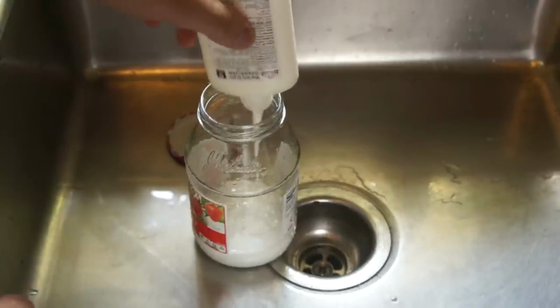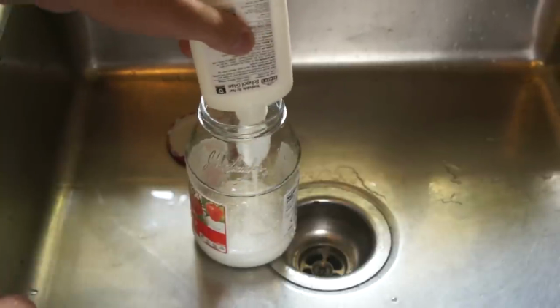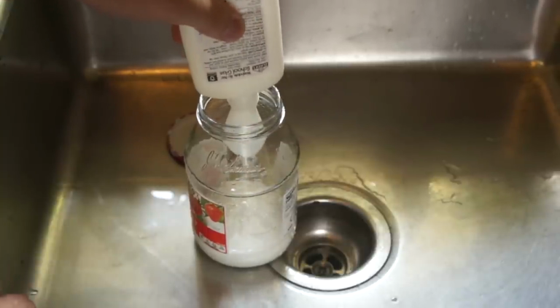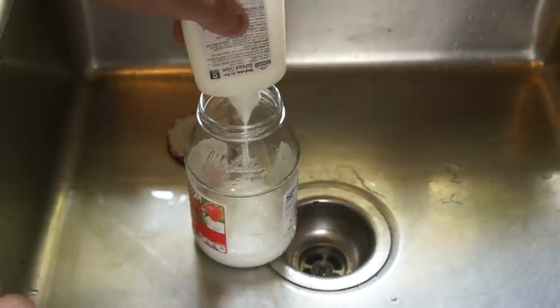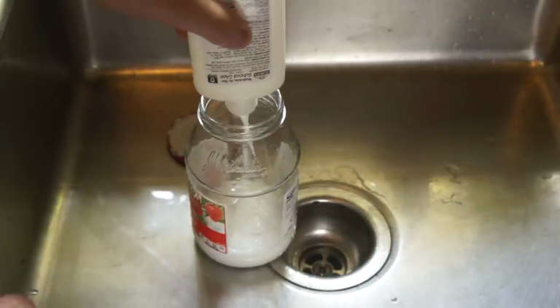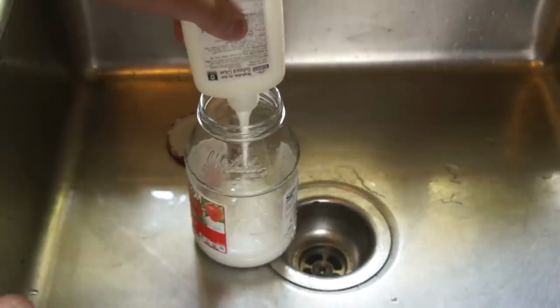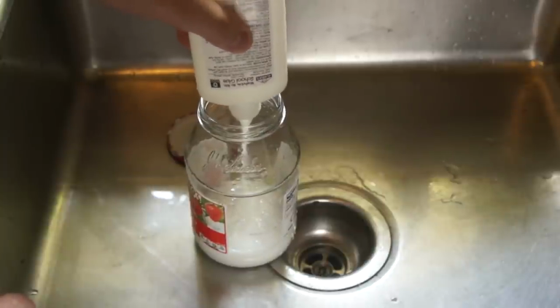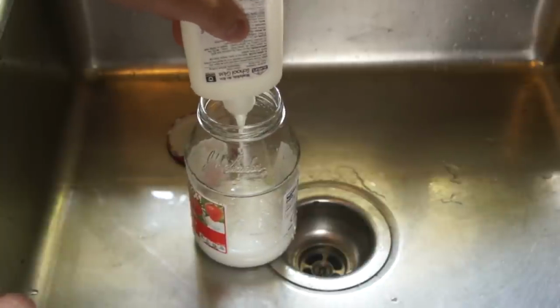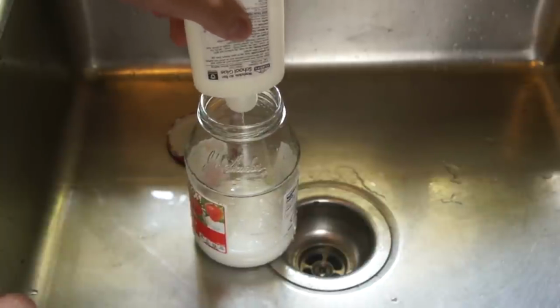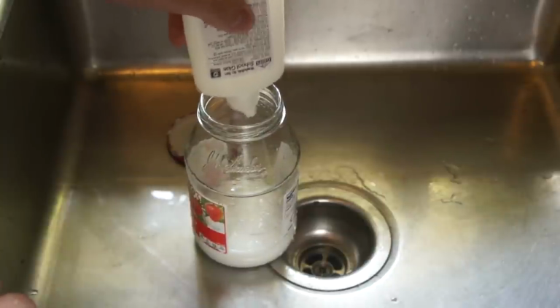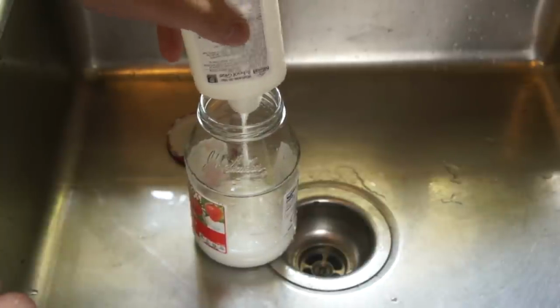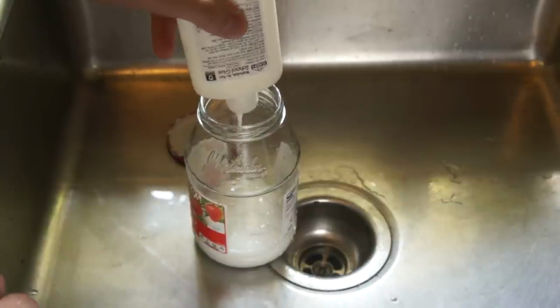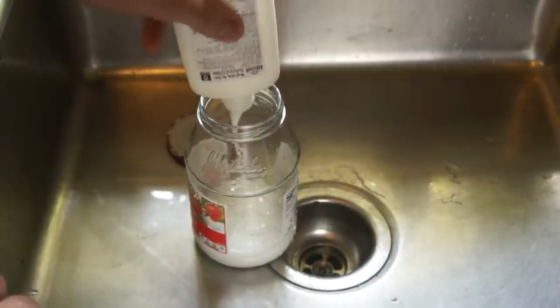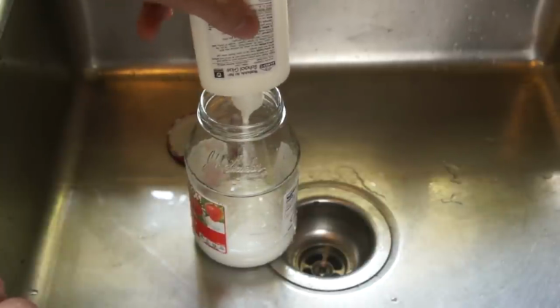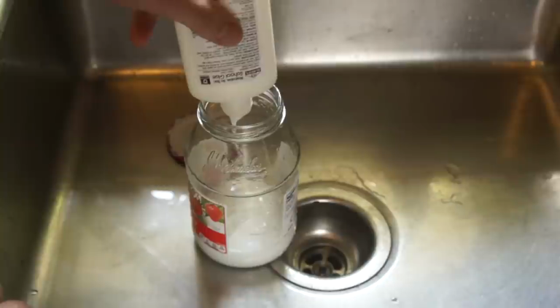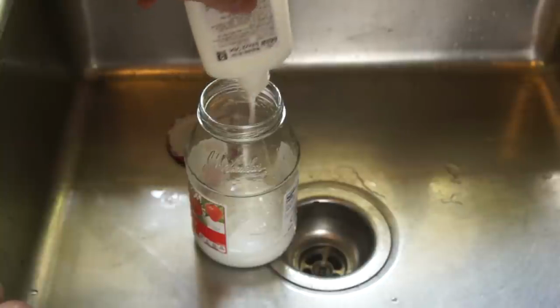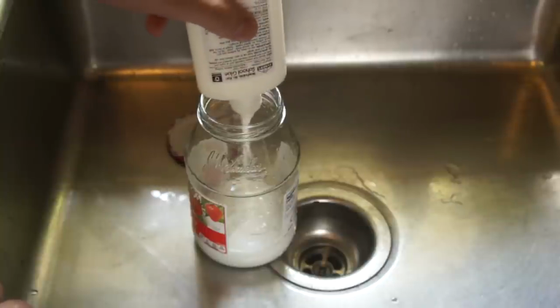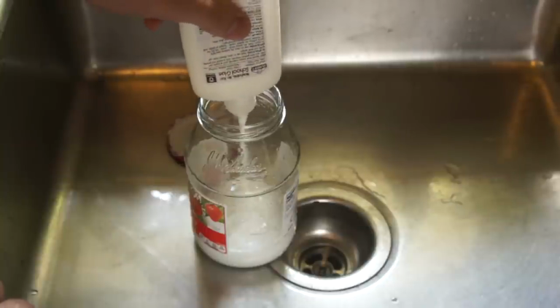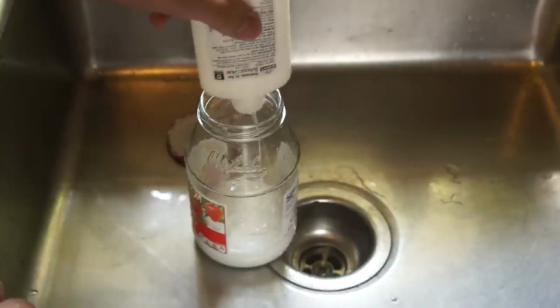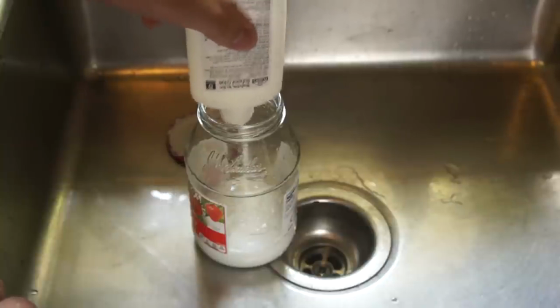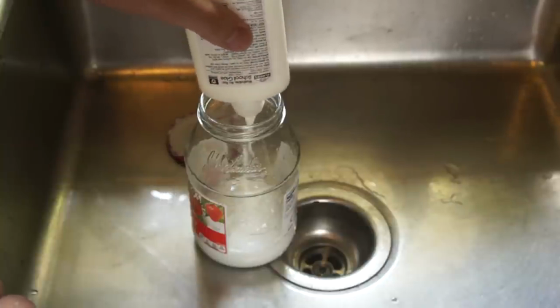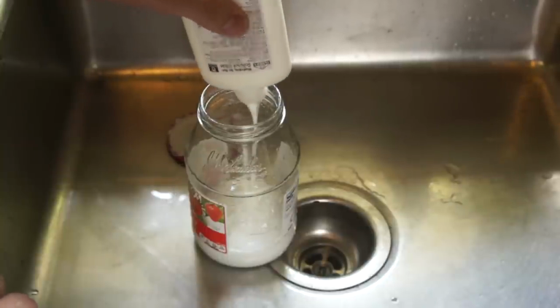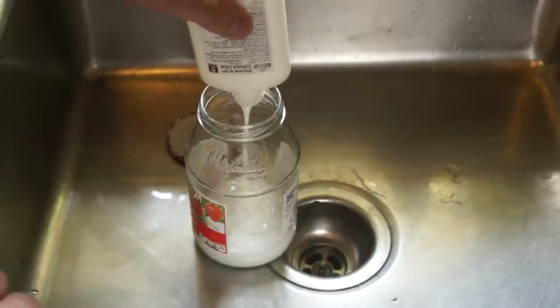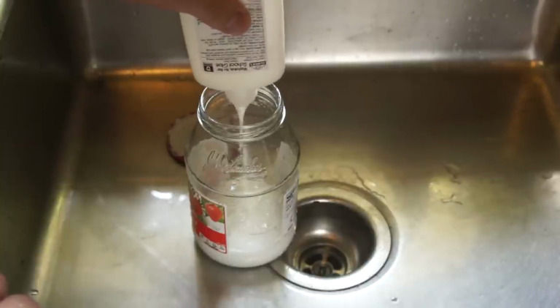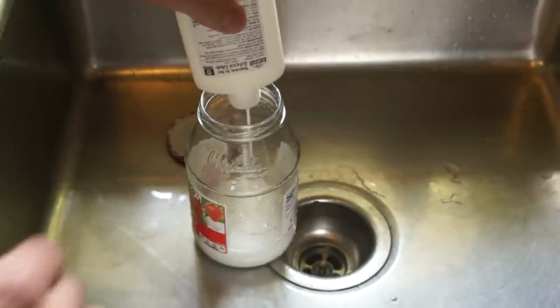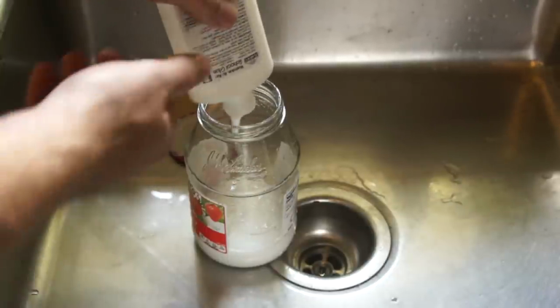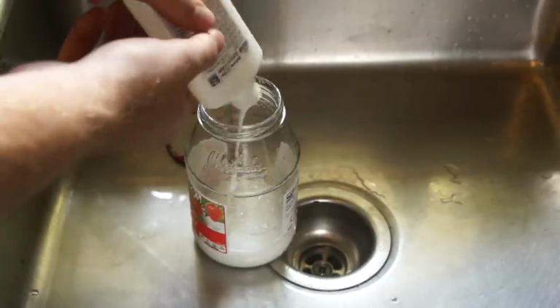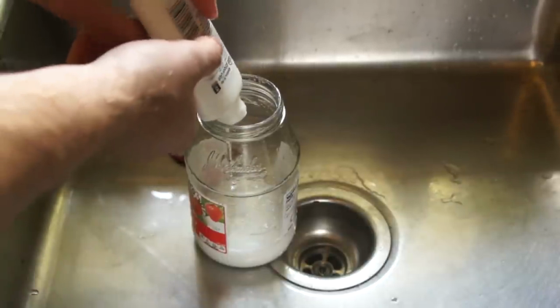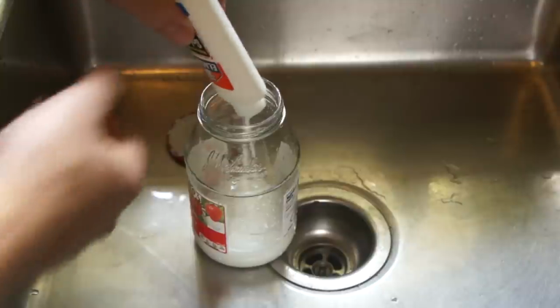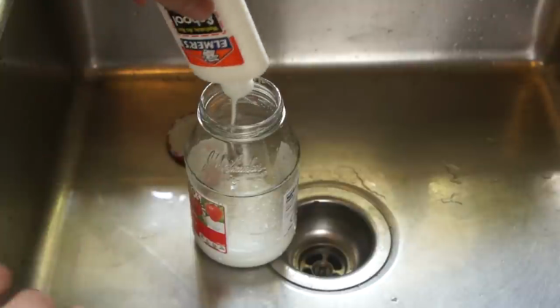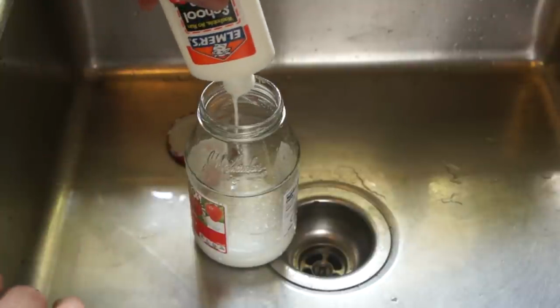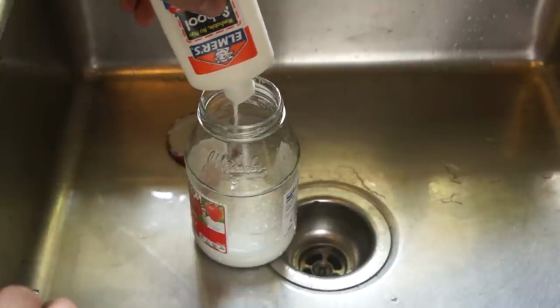We're making a one to five solution, so that means we empty the bottle of glue into the jar once, and then we'll actually fill and empty the bottle with water five times. We're diluting it so that it can be applied very thinly to the print bed.